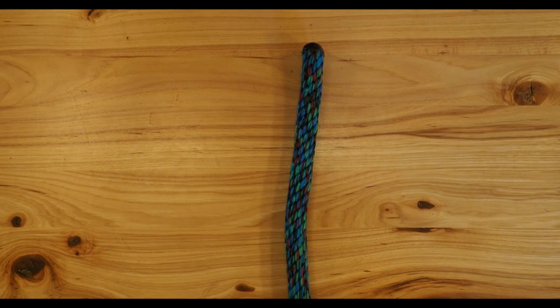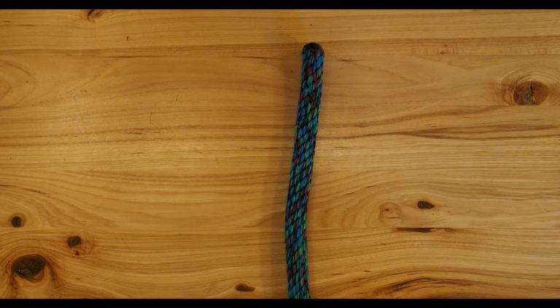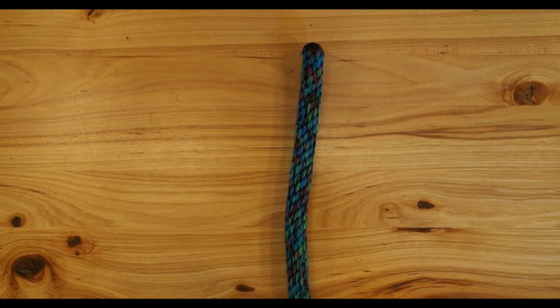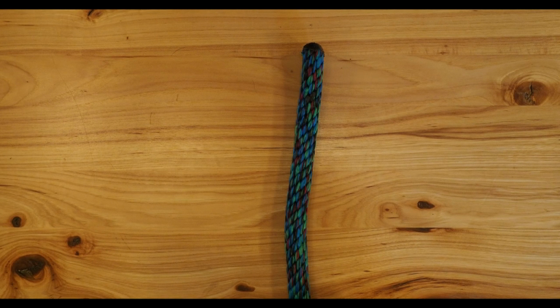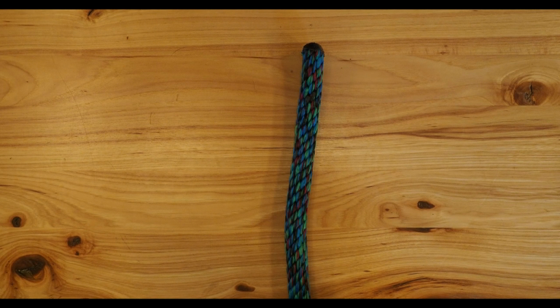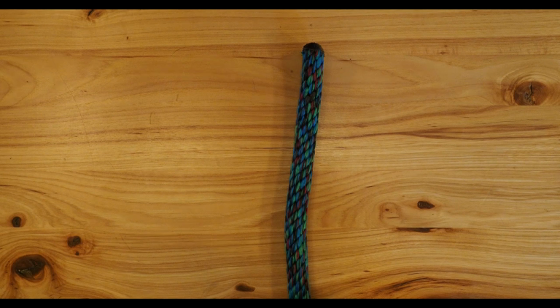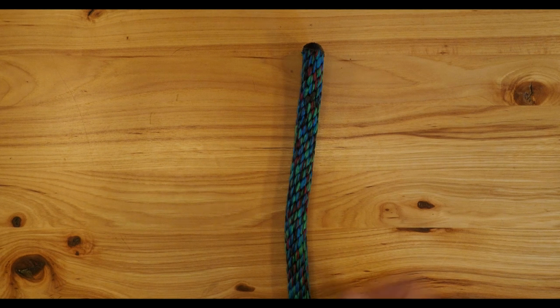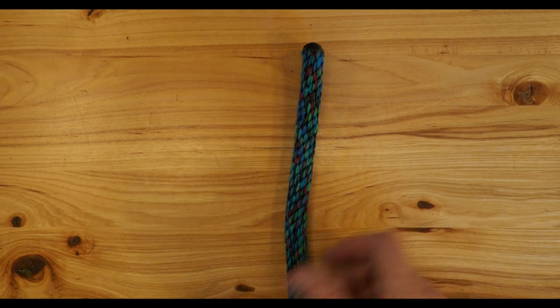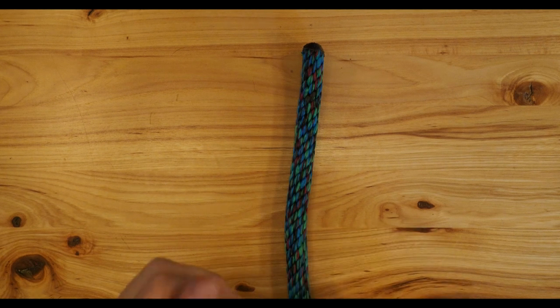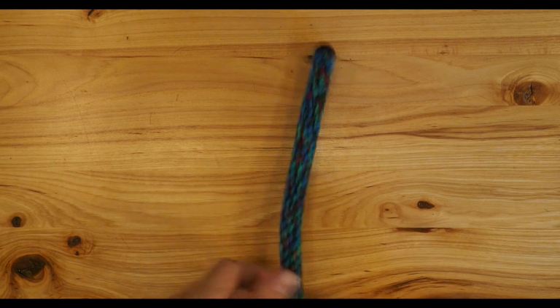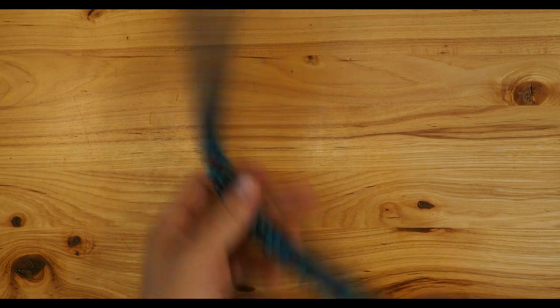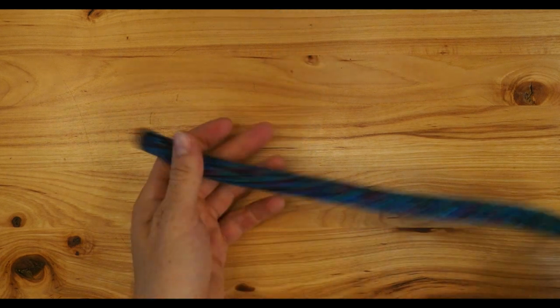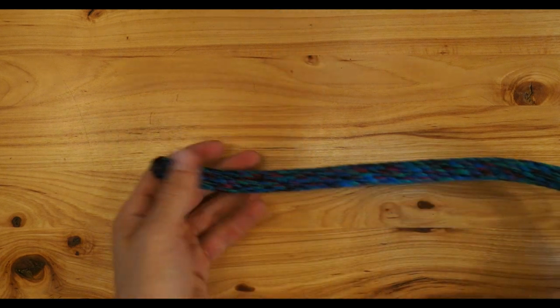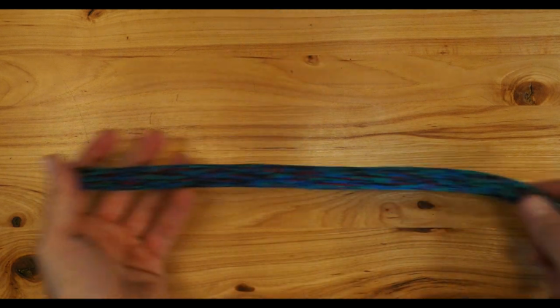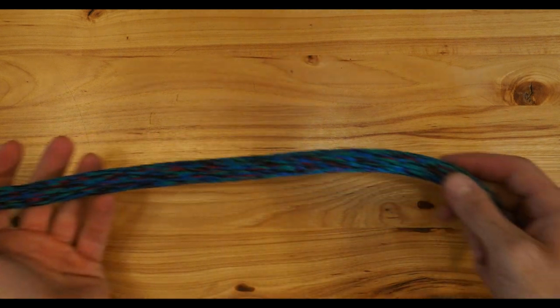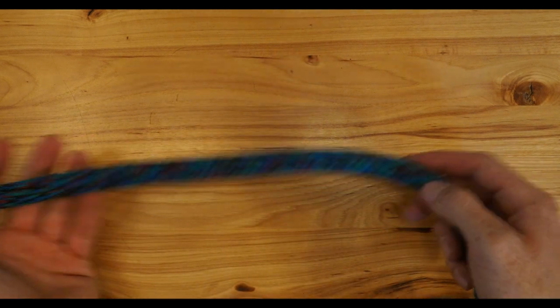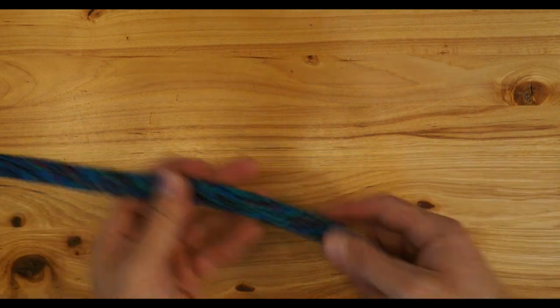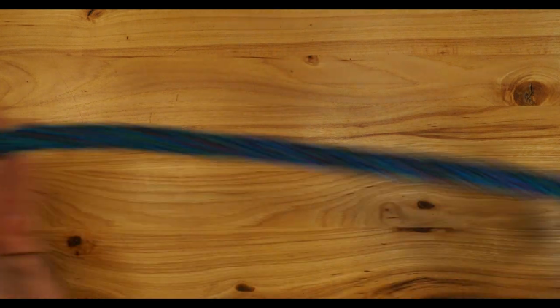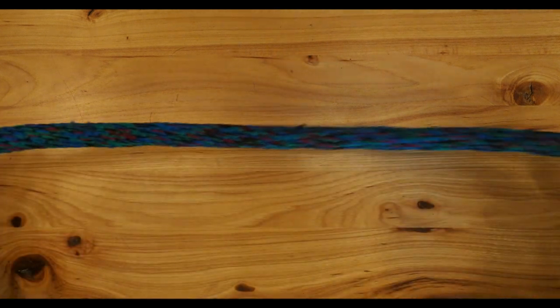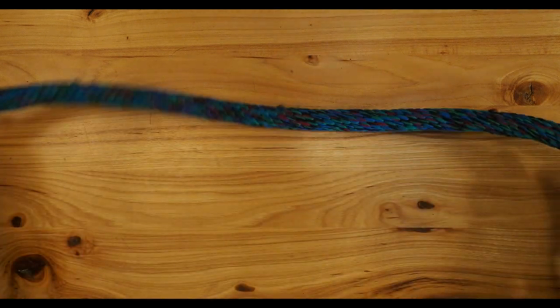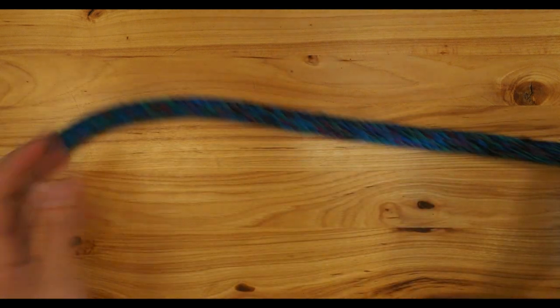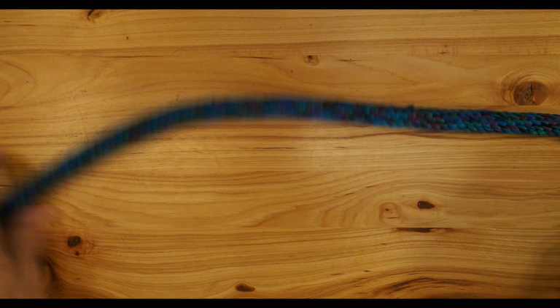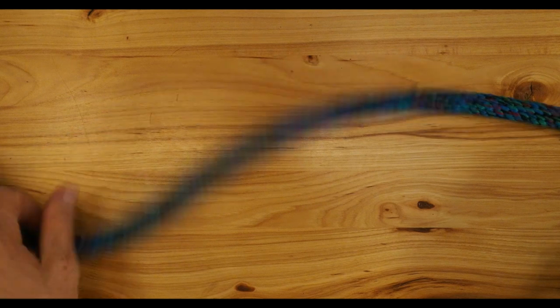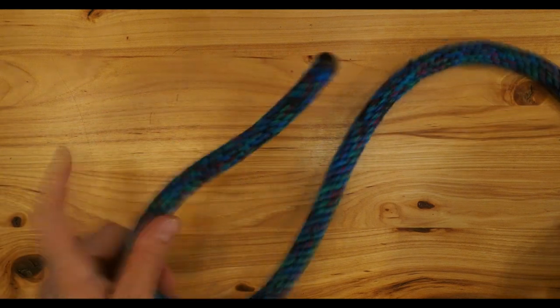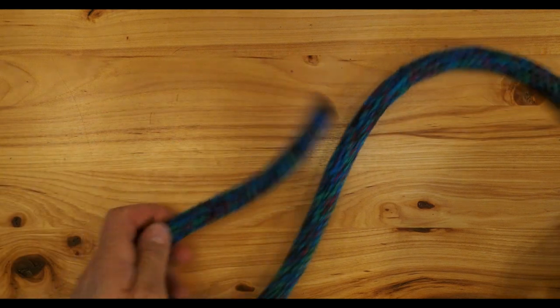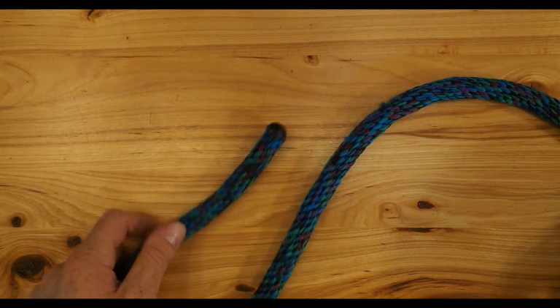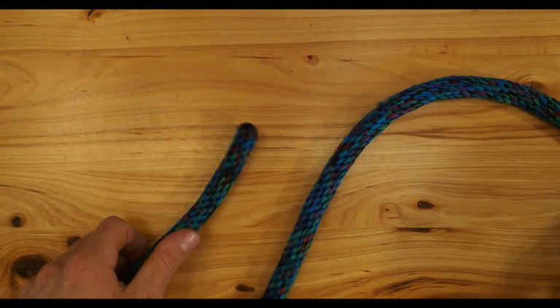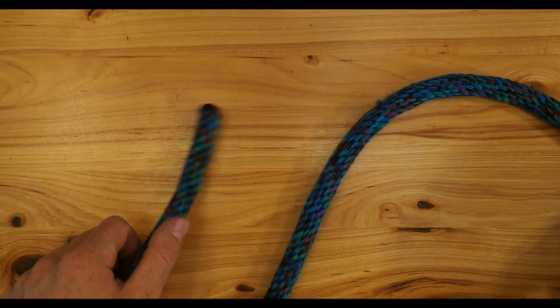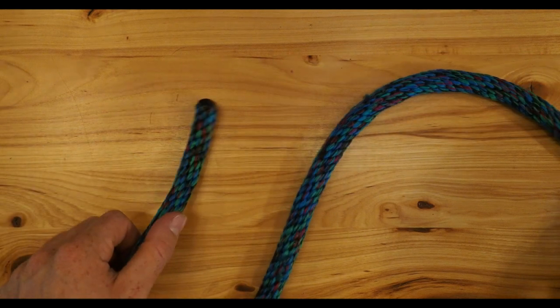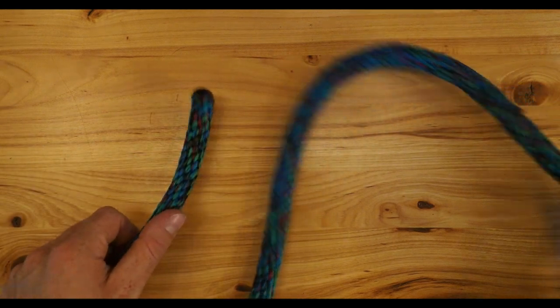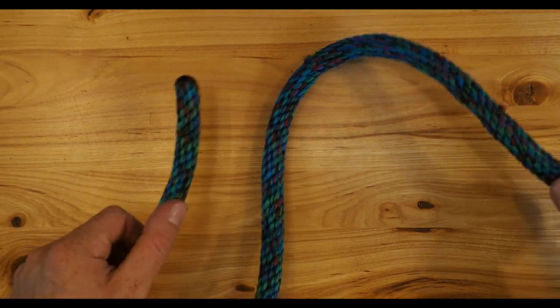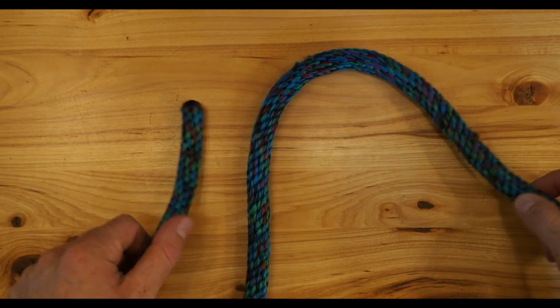To tie an alpine butterfly, you would do this in the center of a piece of rope, or anywhere along the length. You don't need access to the ends — that's the main perk of this knot.